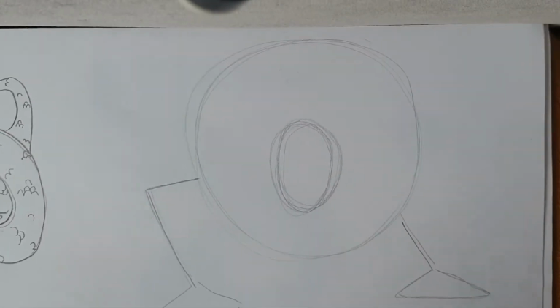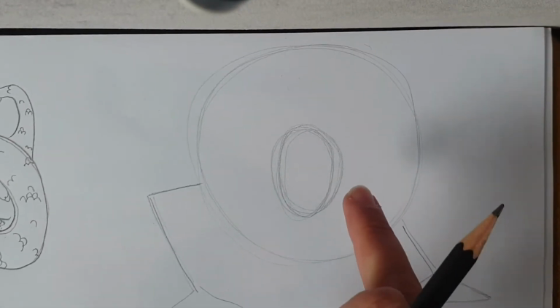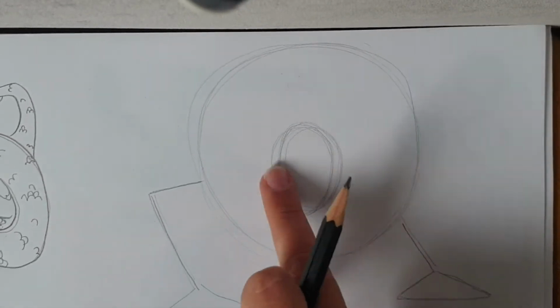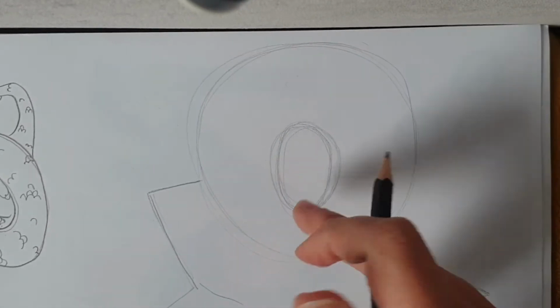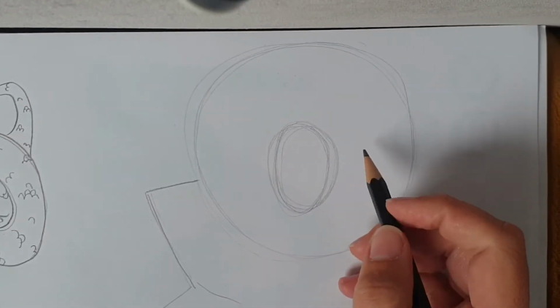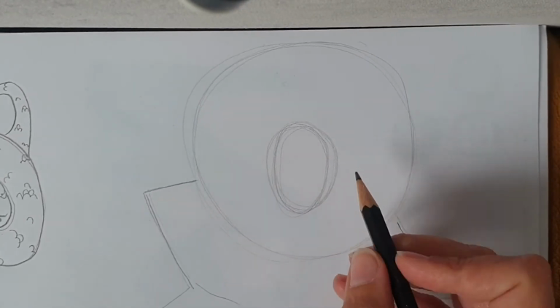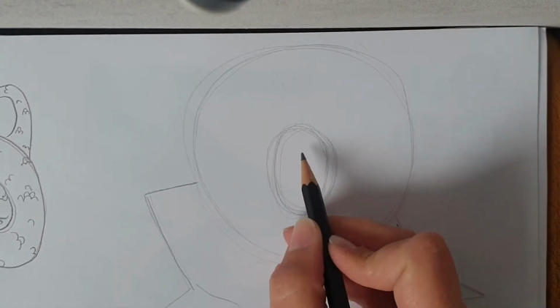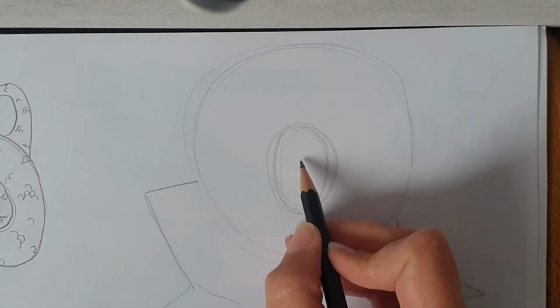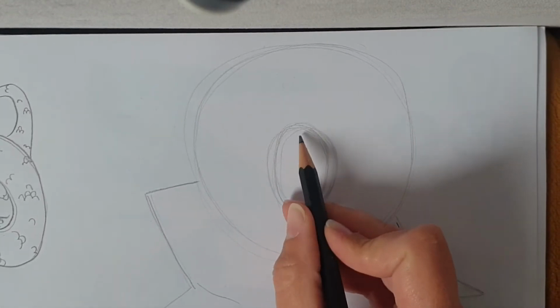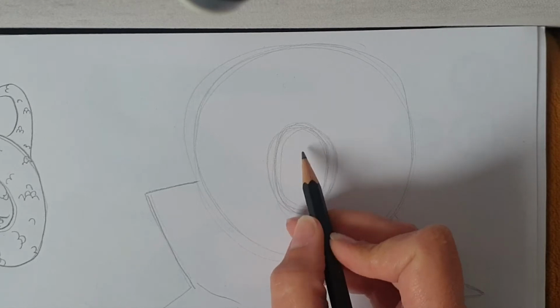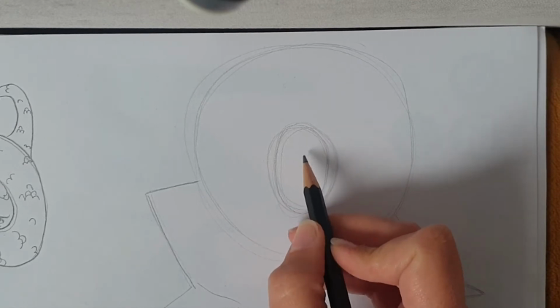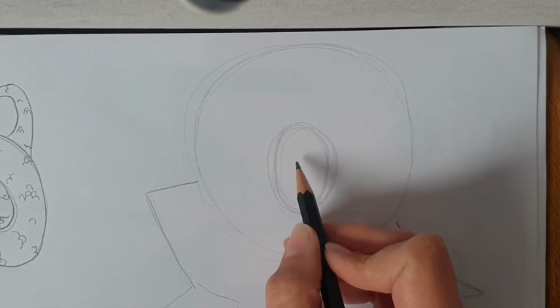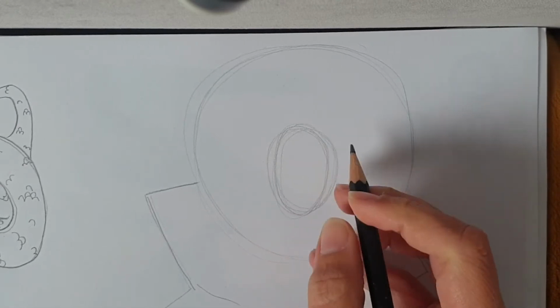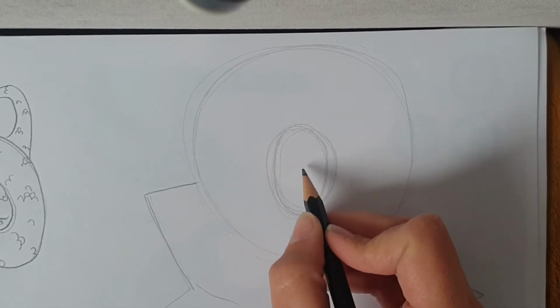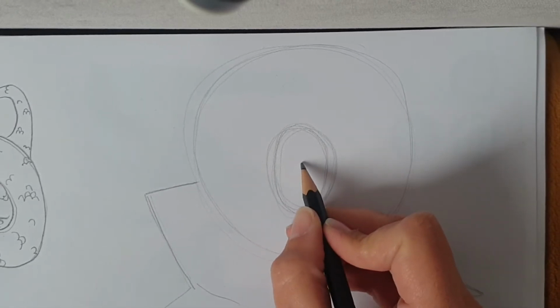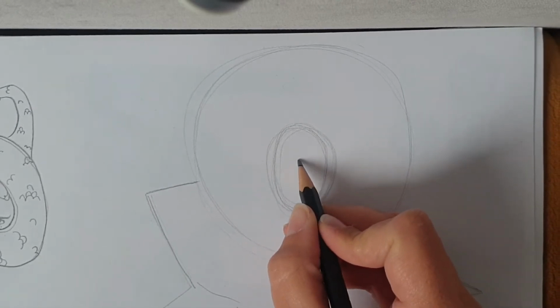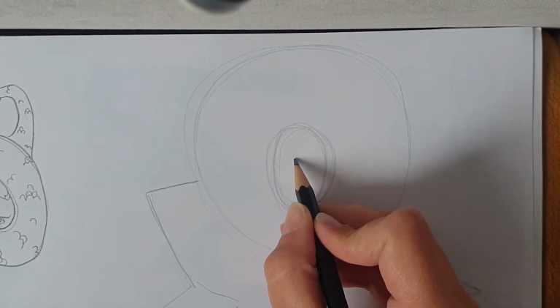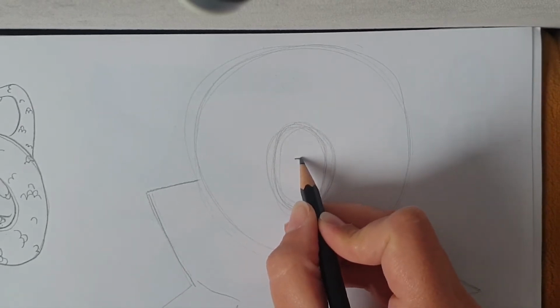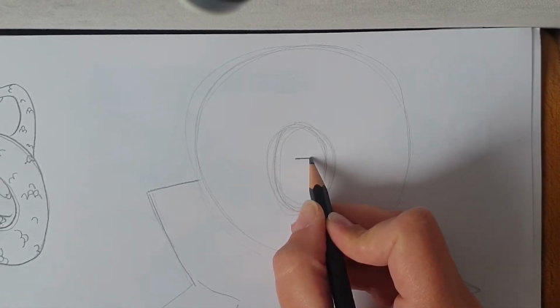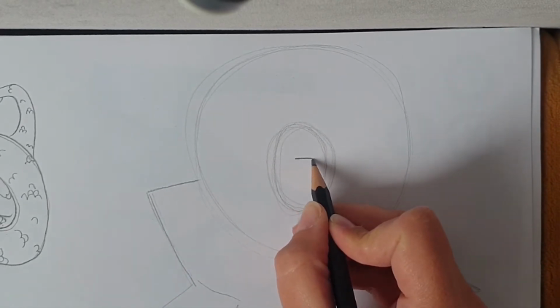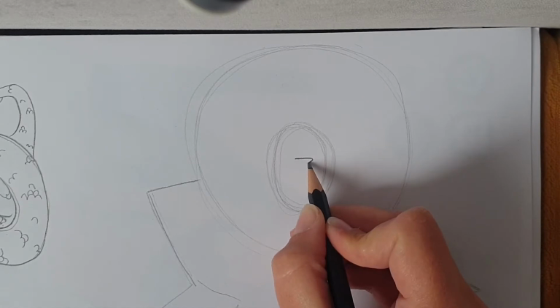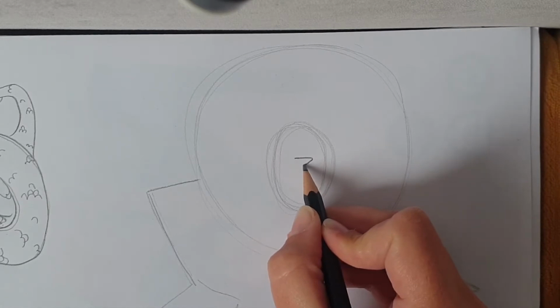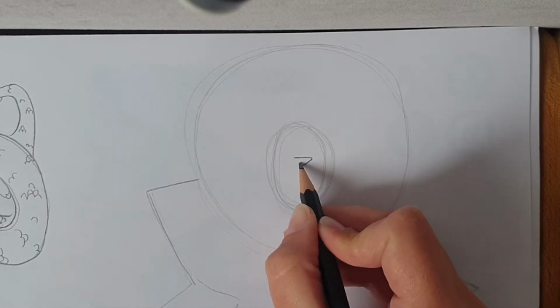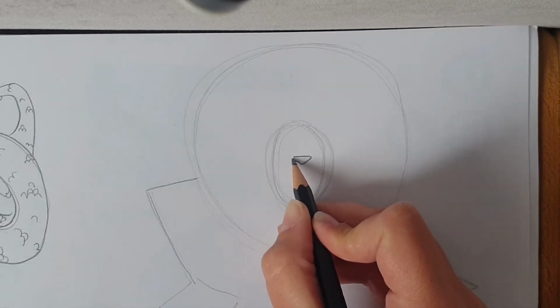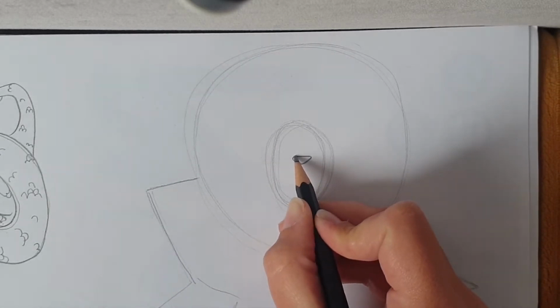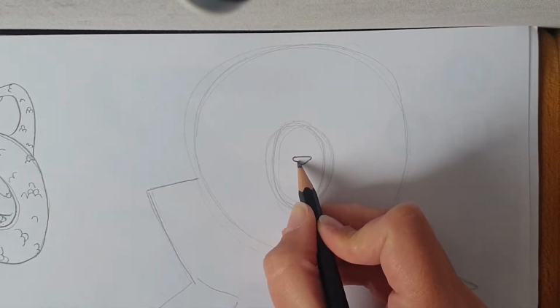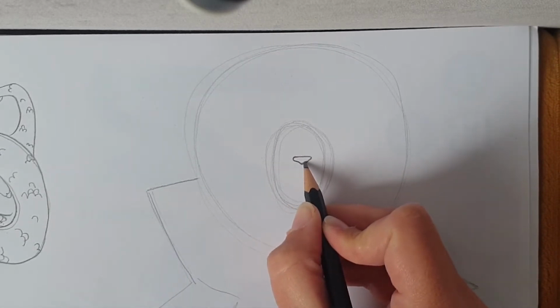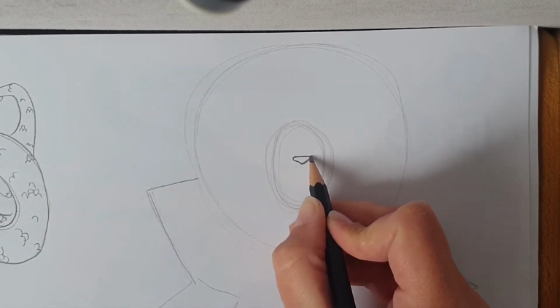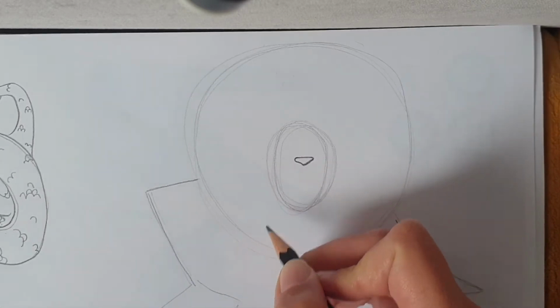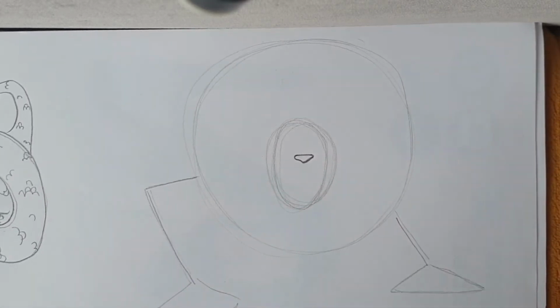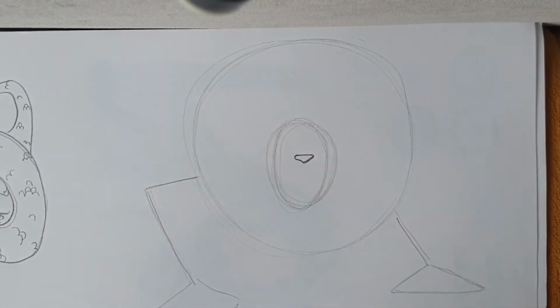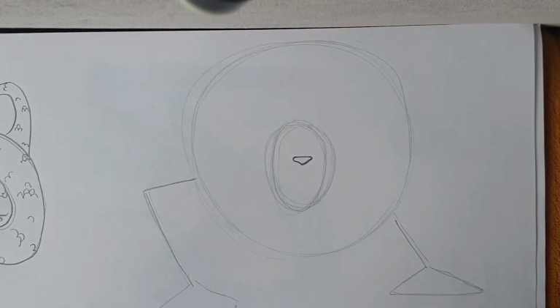So for the face in the middle, near the top — not quite halfway, just above halfway — we're going to draw the nose. So it's like a triangle, but I'm just going to curve the edges so it's not quite a point, like that.